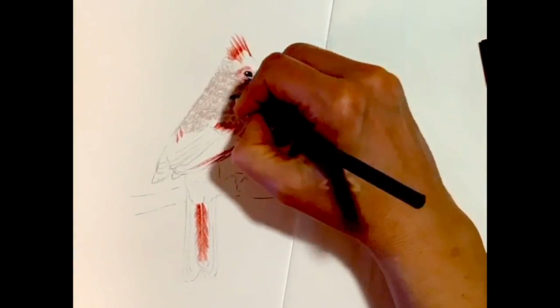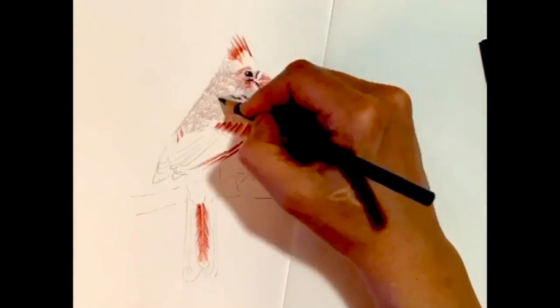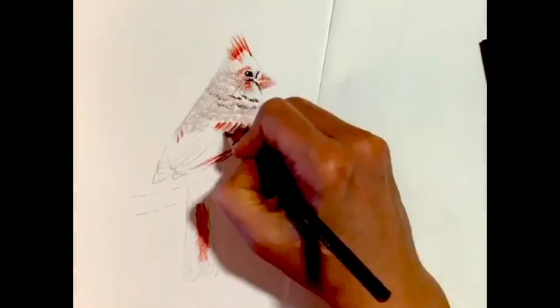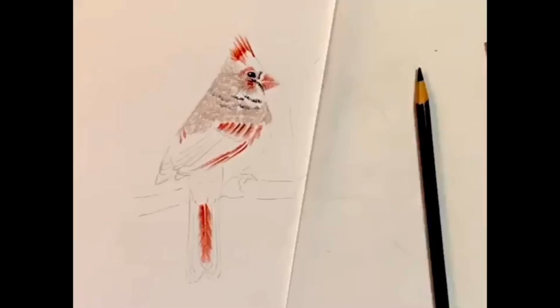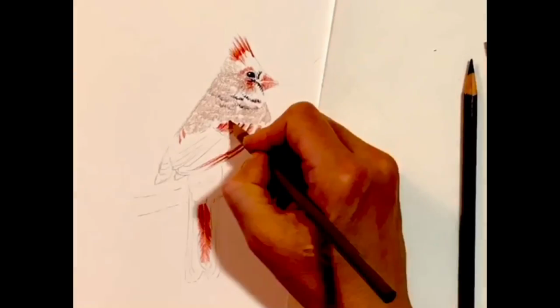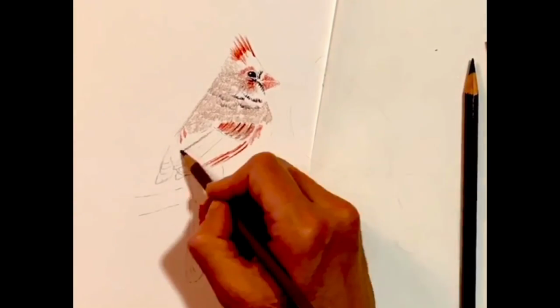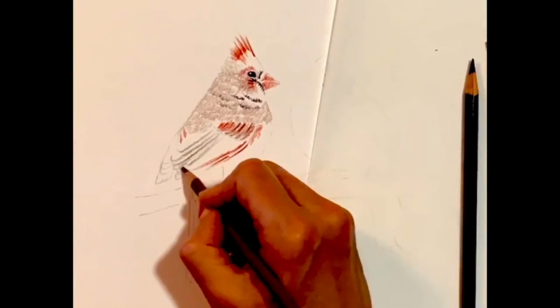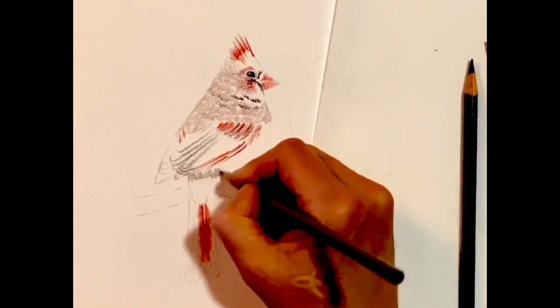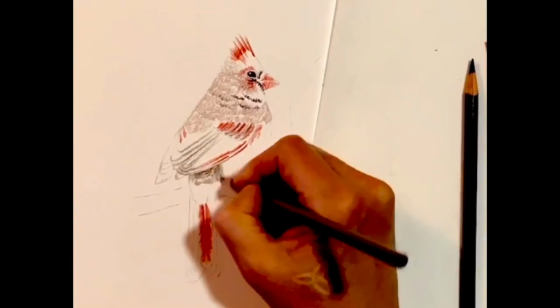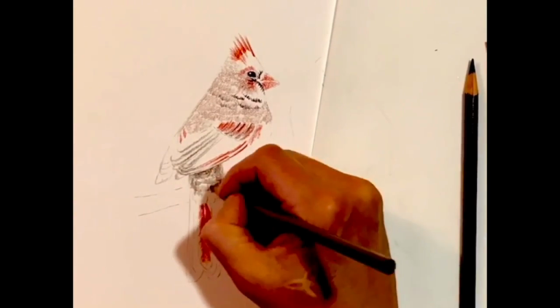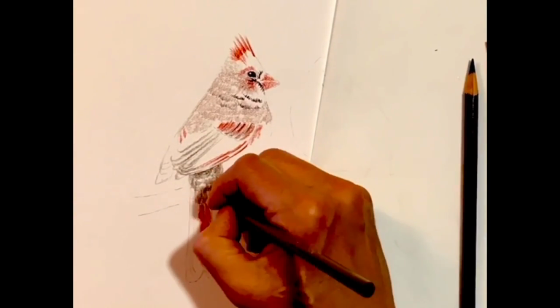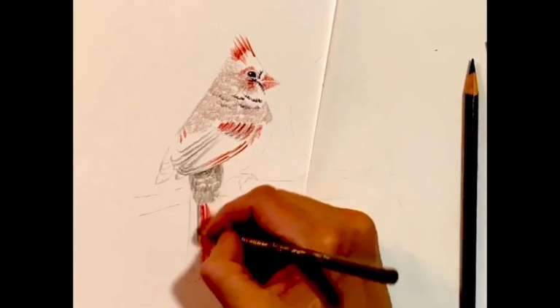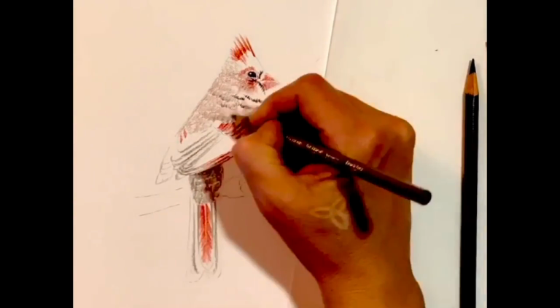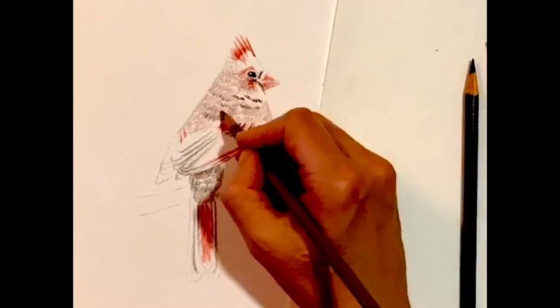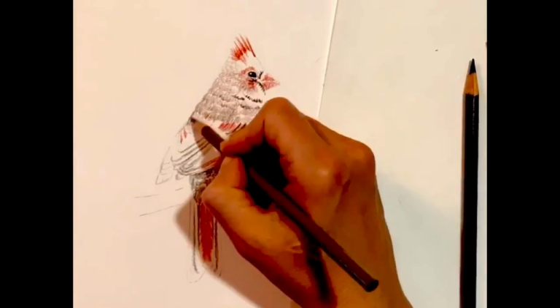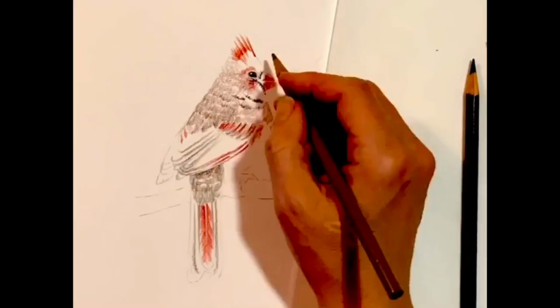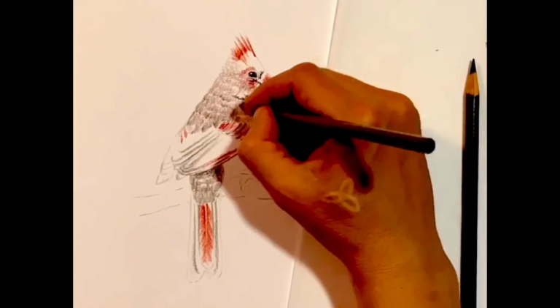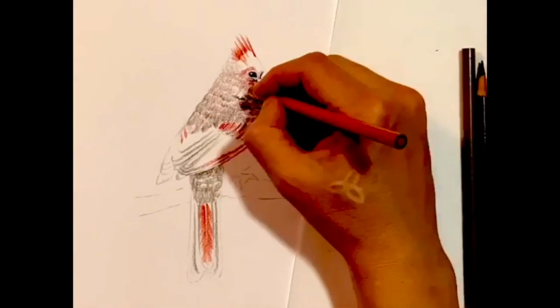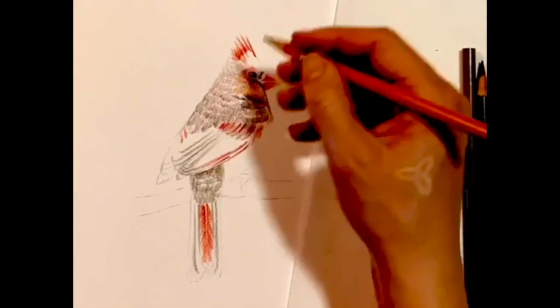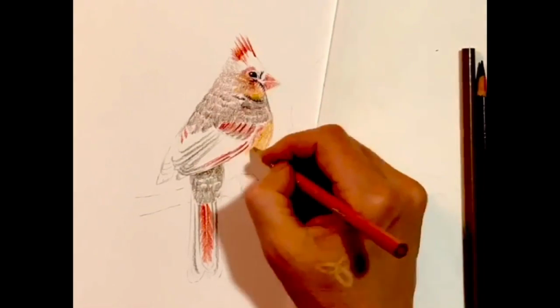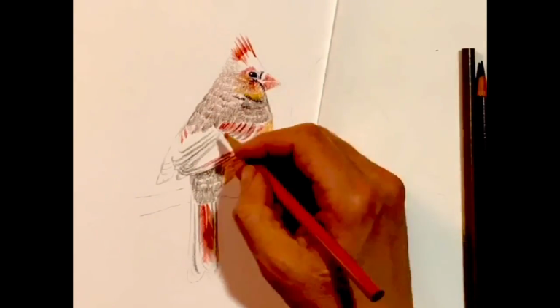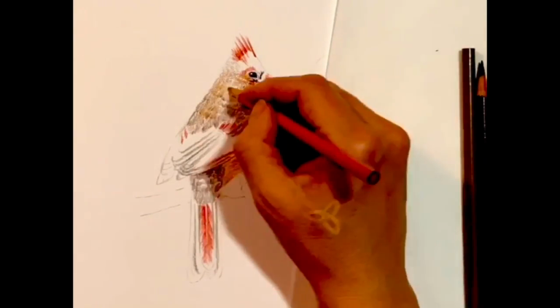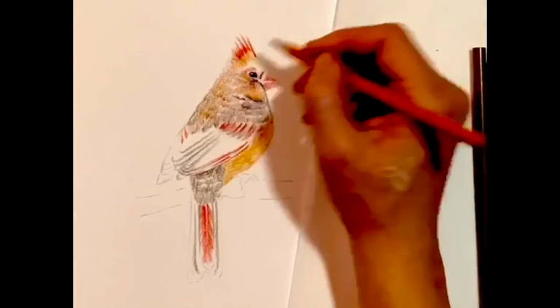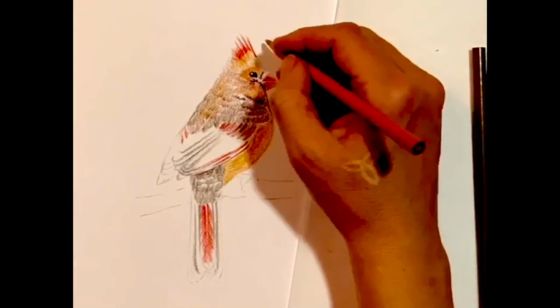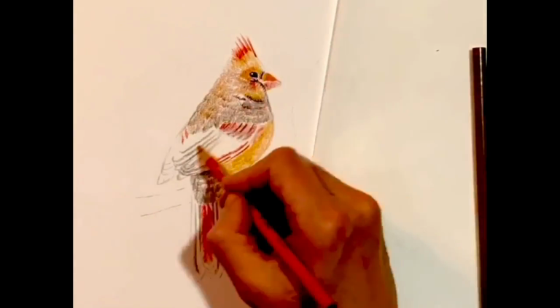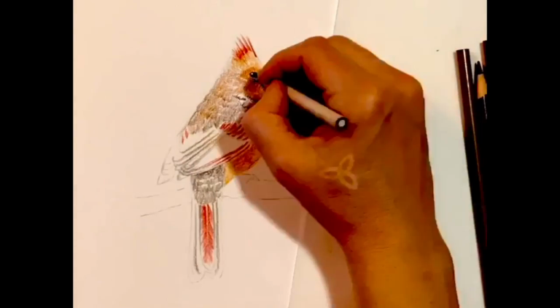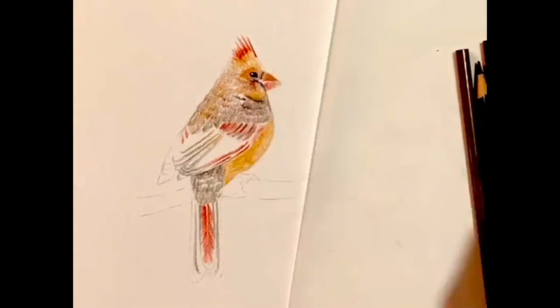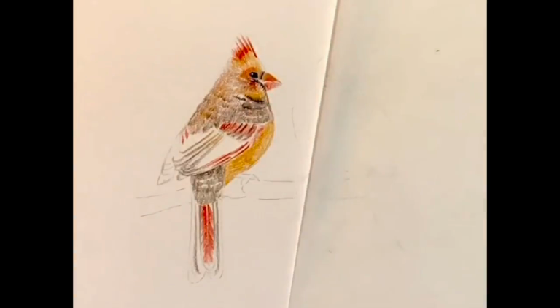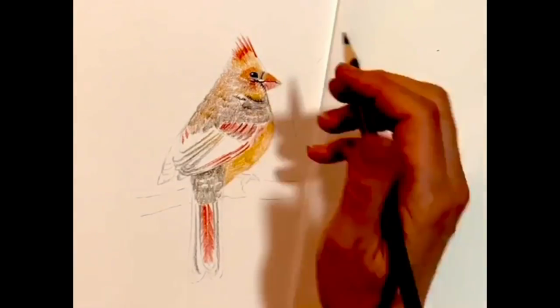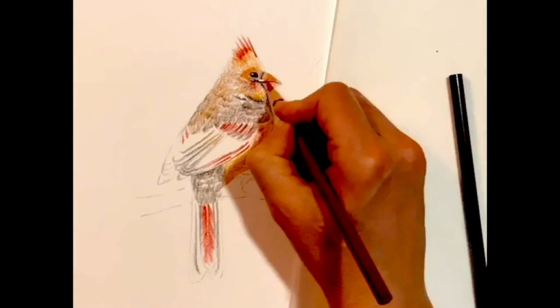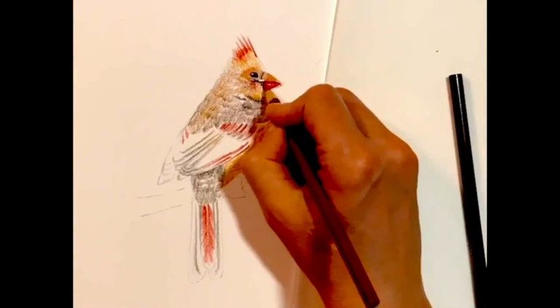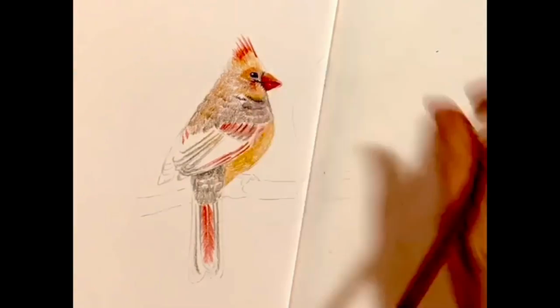You'll notice that my drawing hand is on a piece of tracing paper. I always do that to prevent smudging or any of those little flakes of colored pencil that come off. If they get pressed into the paper, they will leave a mark and that's a pain to have to clean up and deal with later.